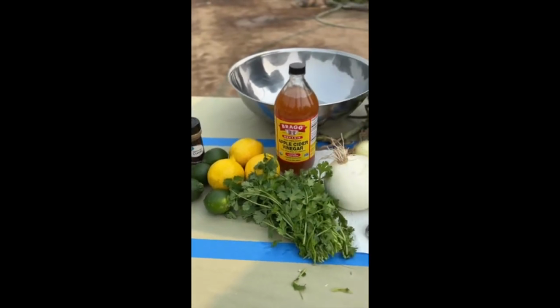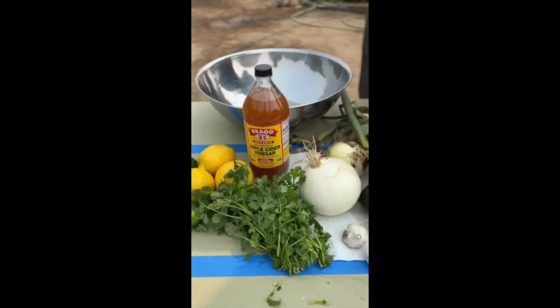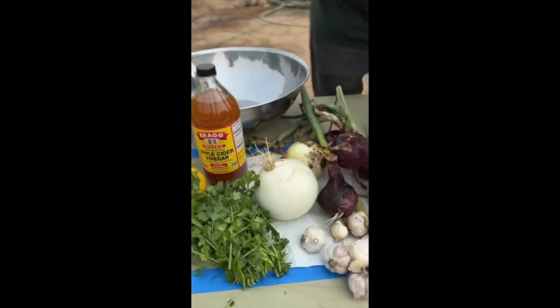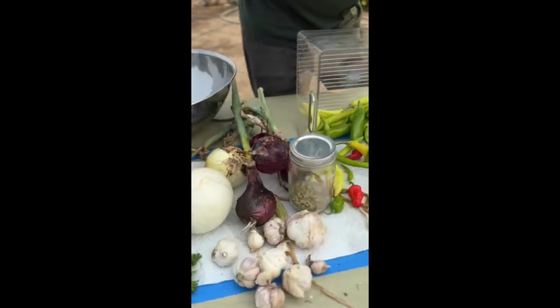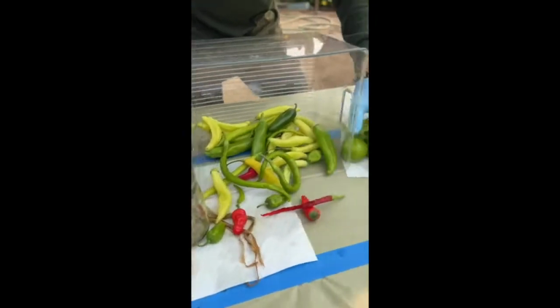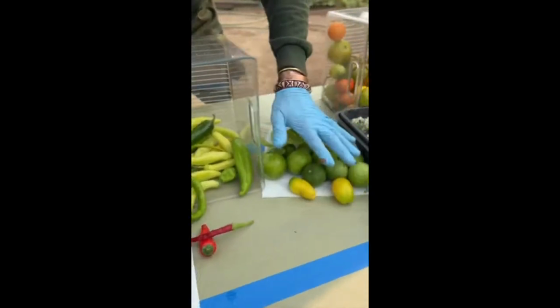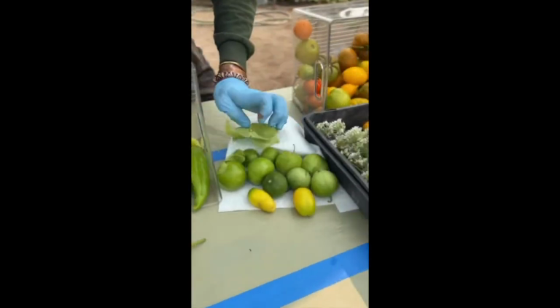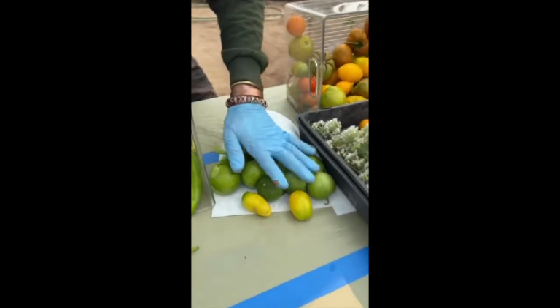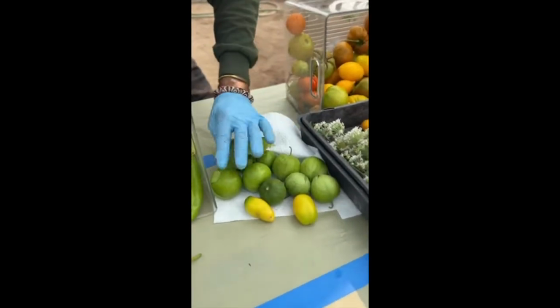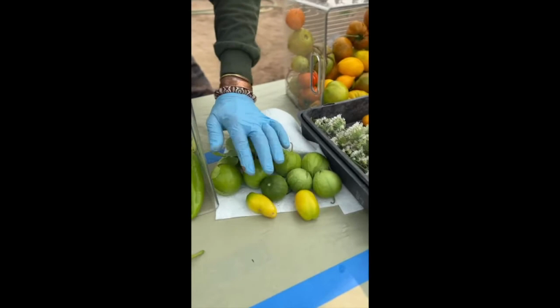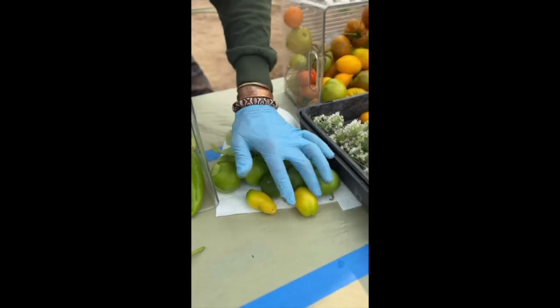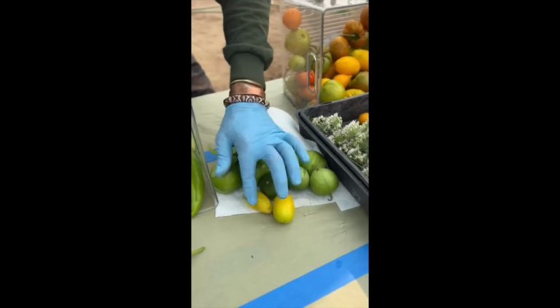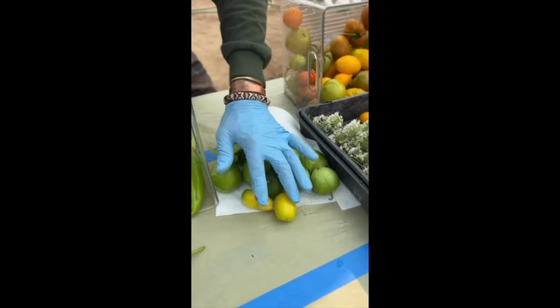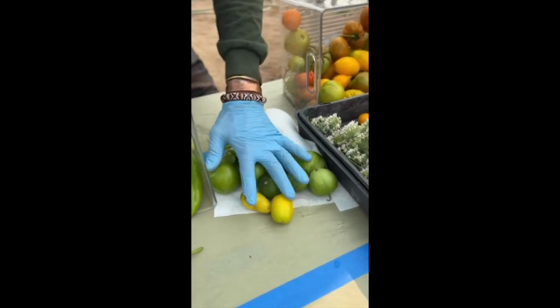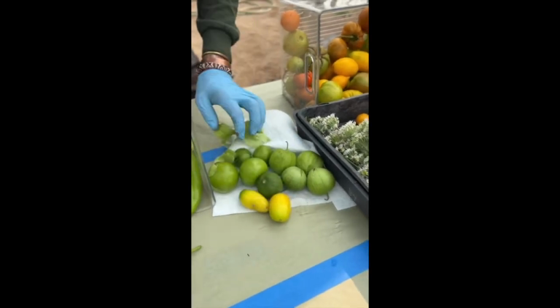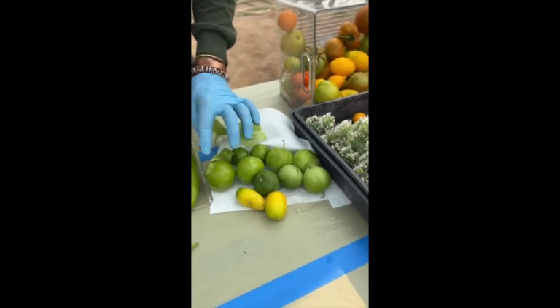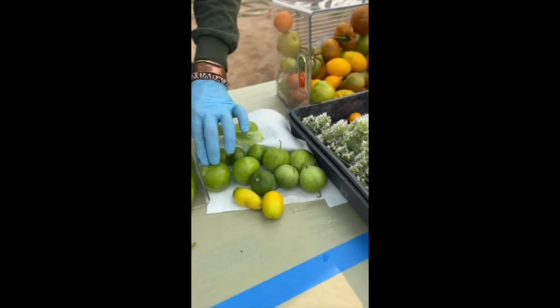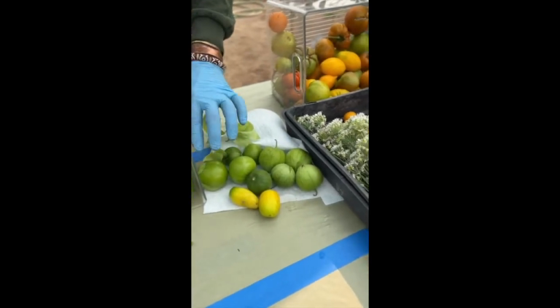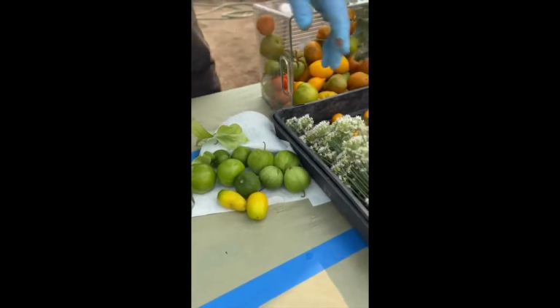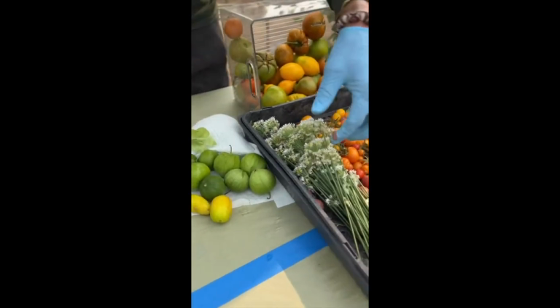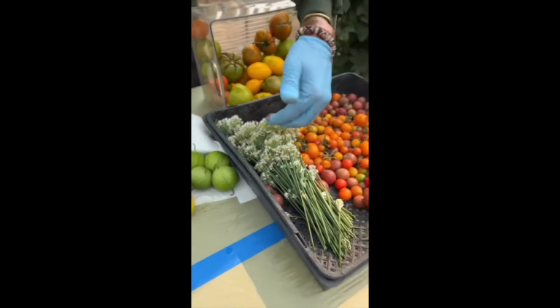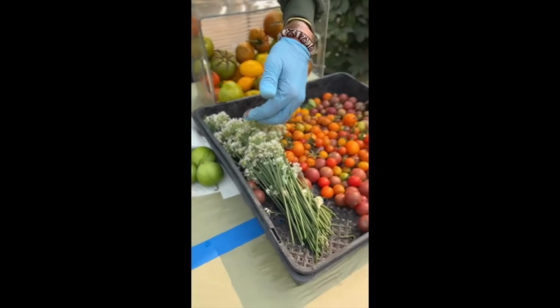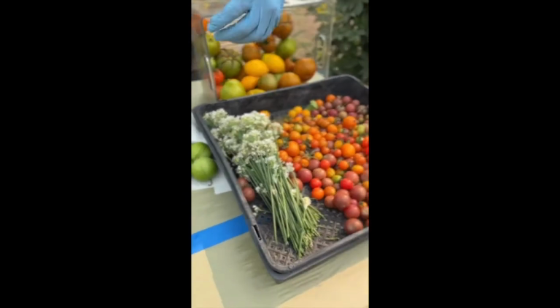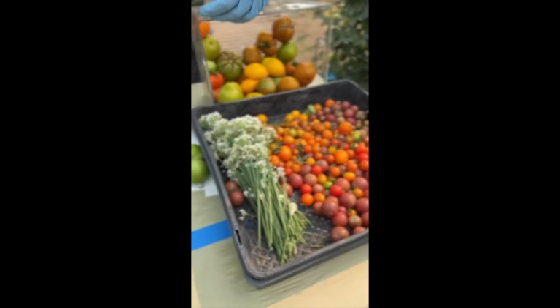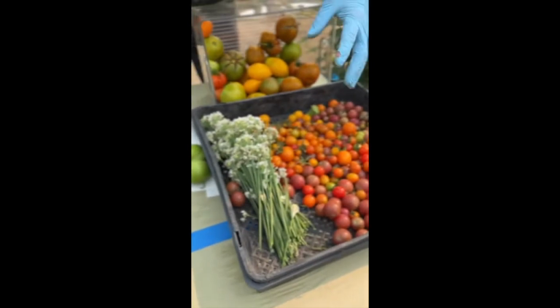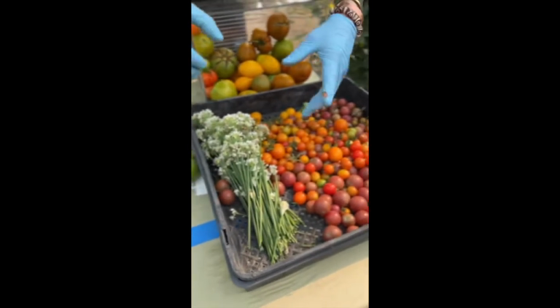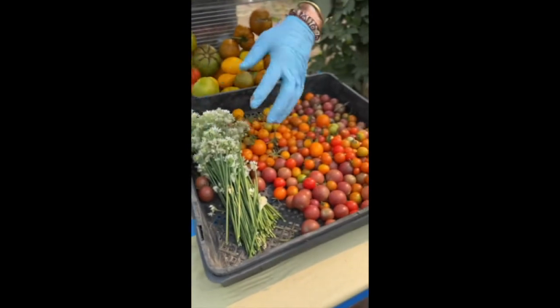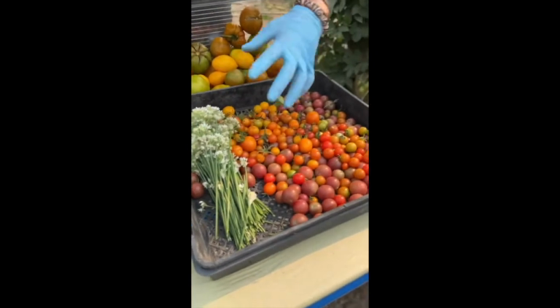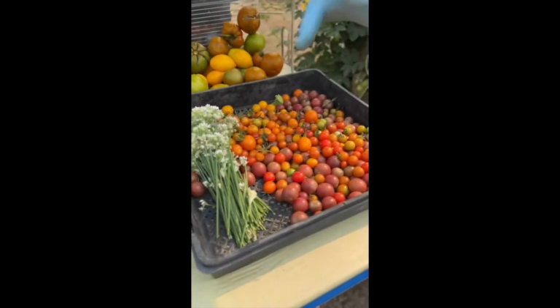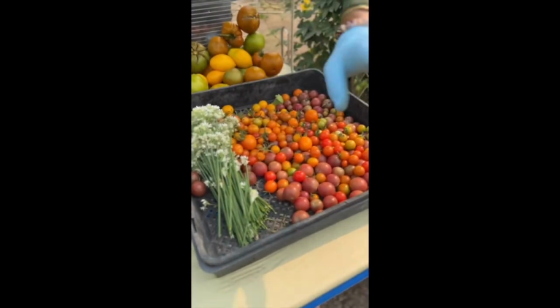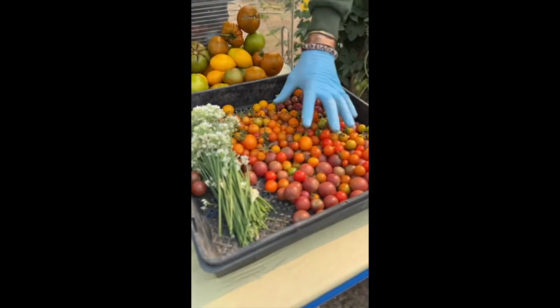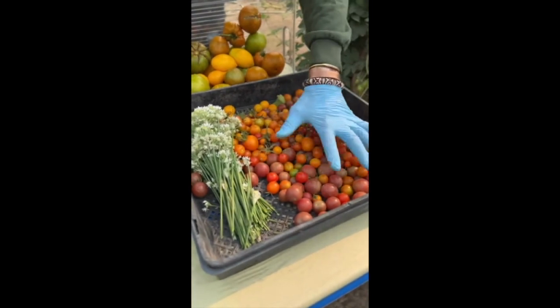Over here we have our tomatillos — two kinds. Look at this, it's a crazy new kind of tomatillo. Big tomatillos. Garlic chives go in there; this will probably go in the tomatillo salsa.